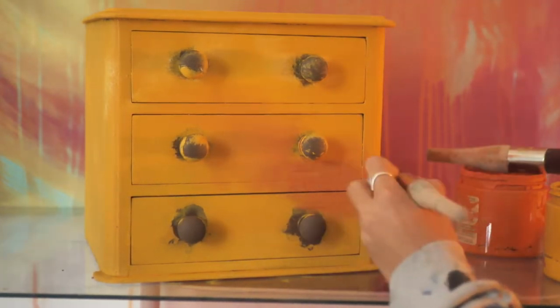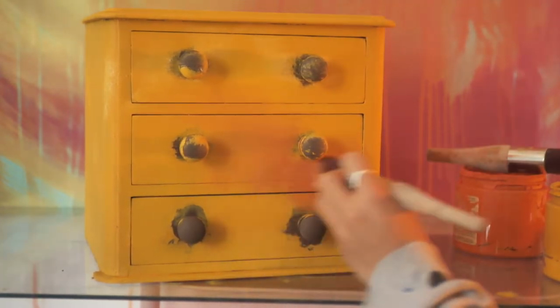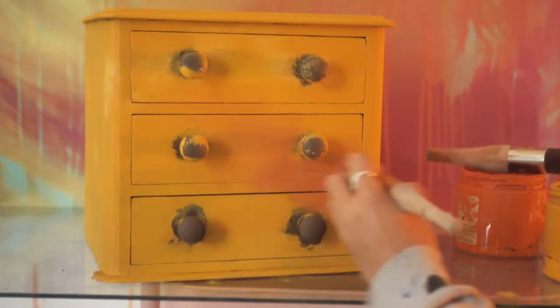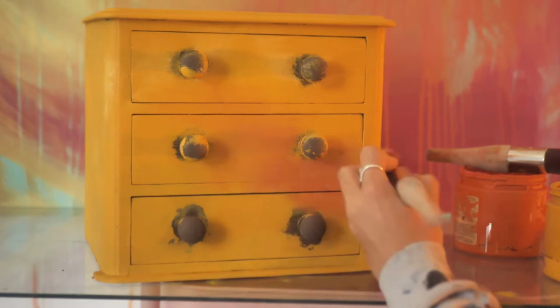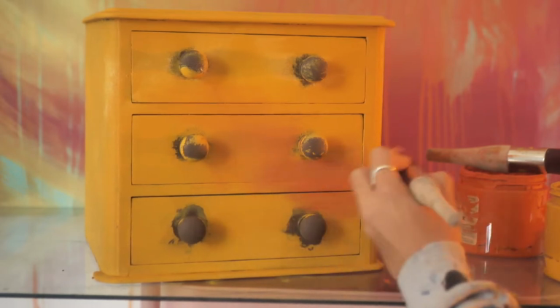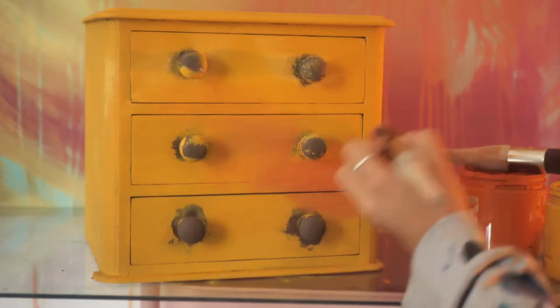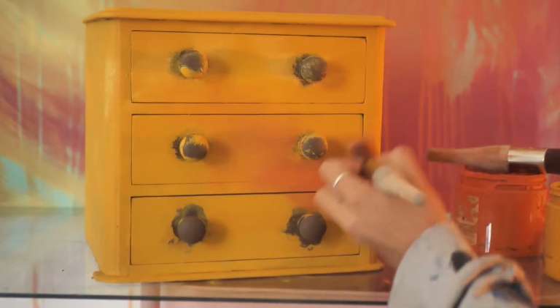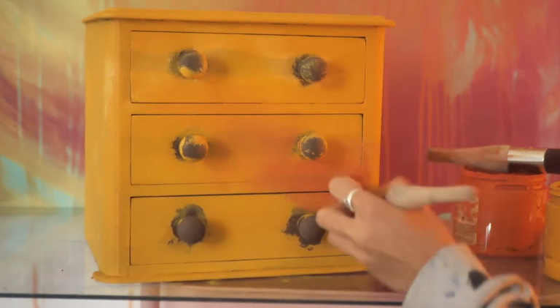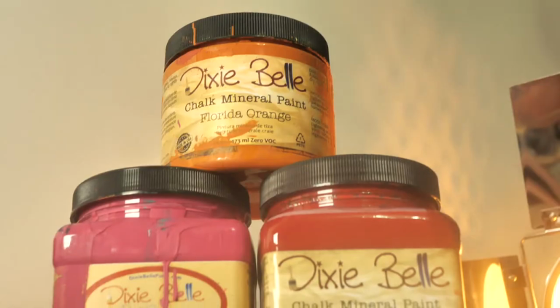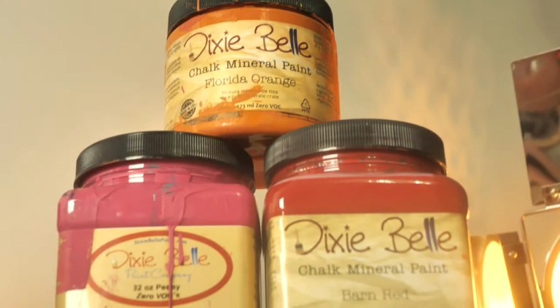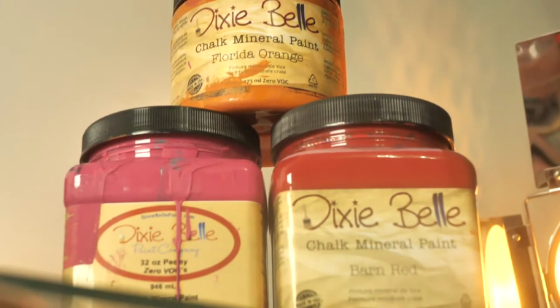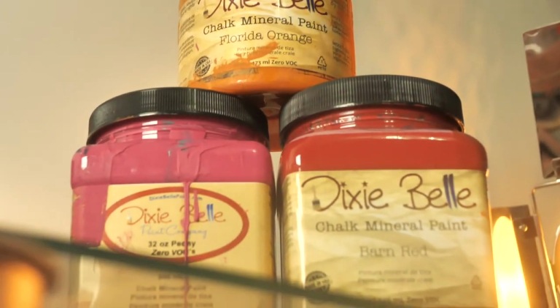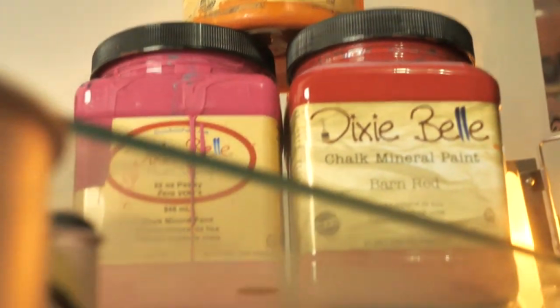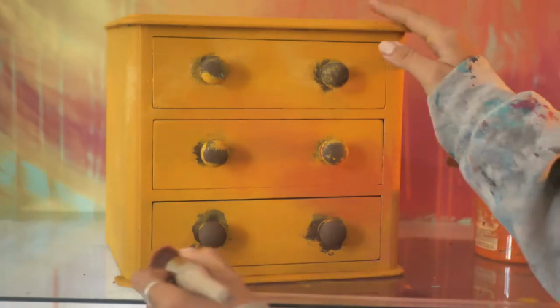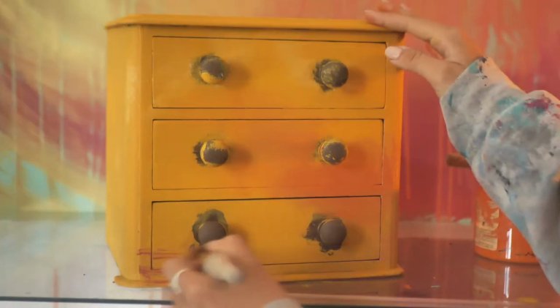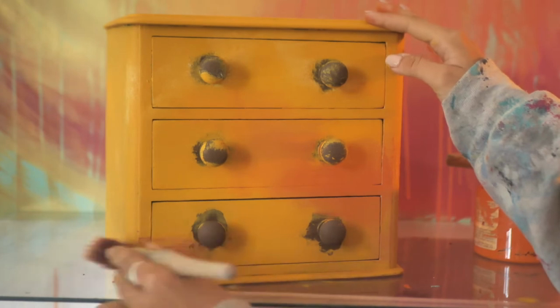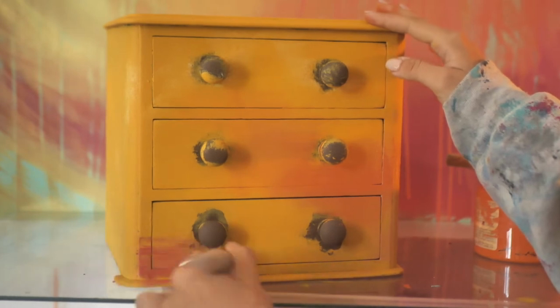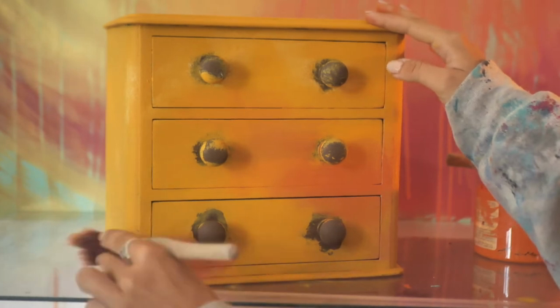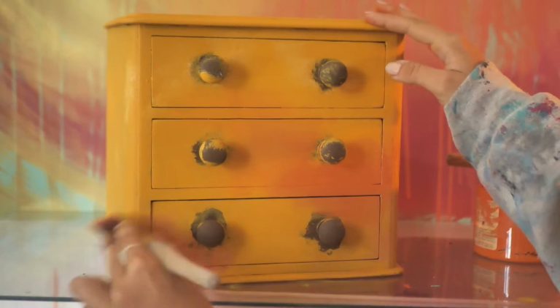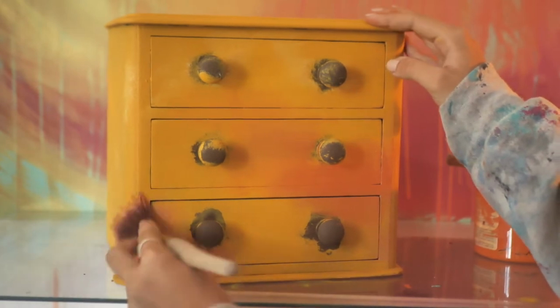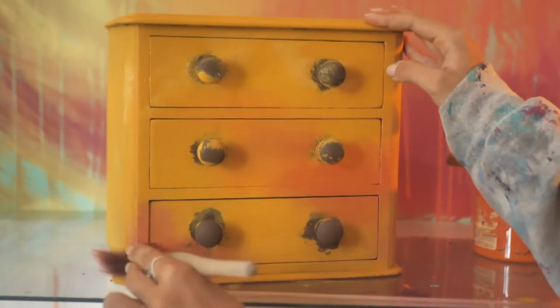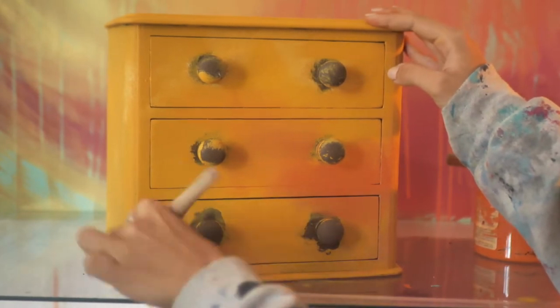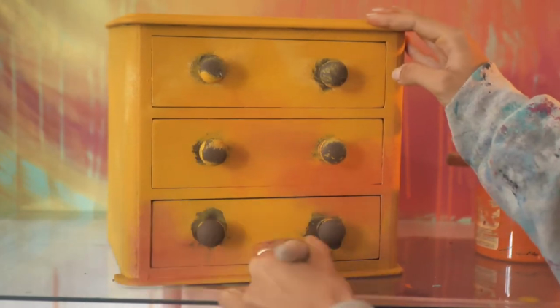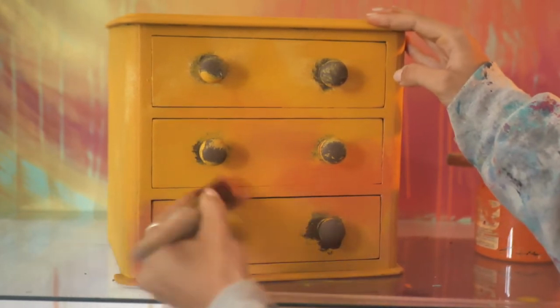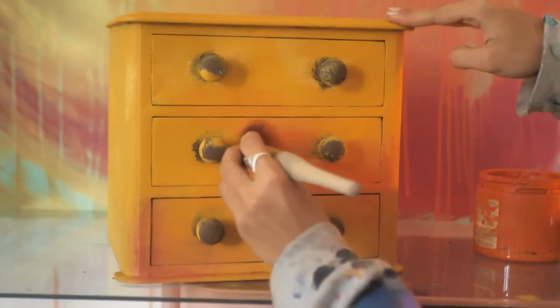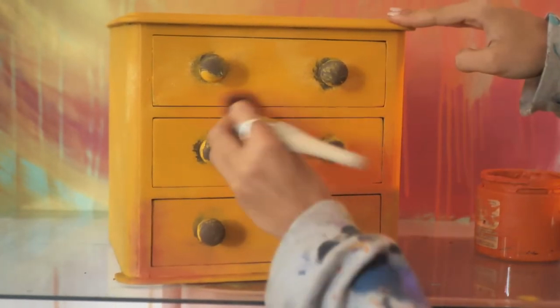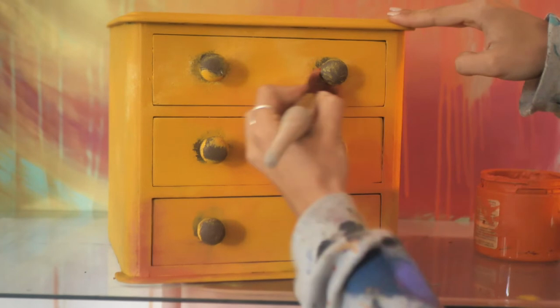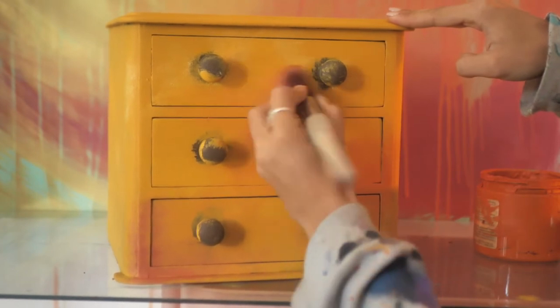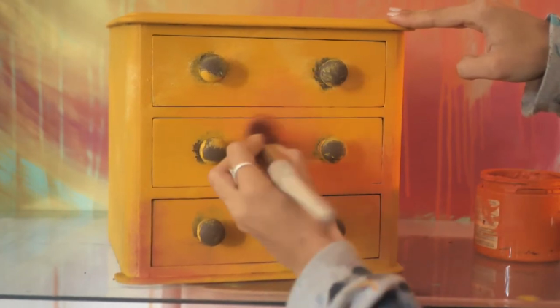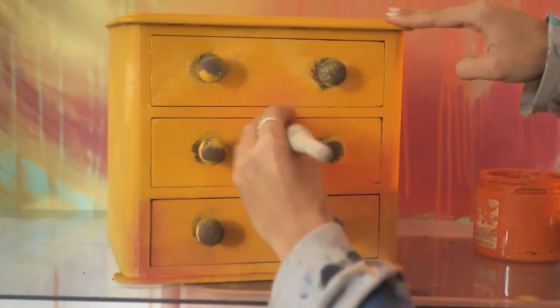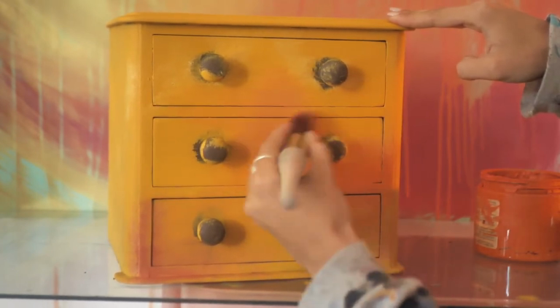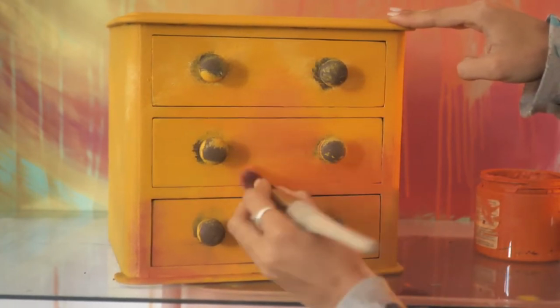The next color is a custom one made of florida orange, barn red, and peony. I applied it on the bottom left corner and a bit in the middle as well, just randomly.